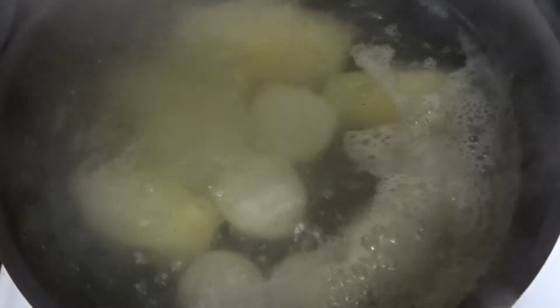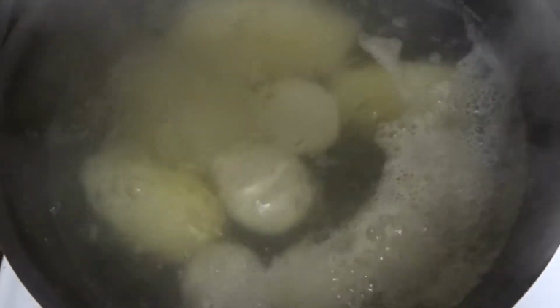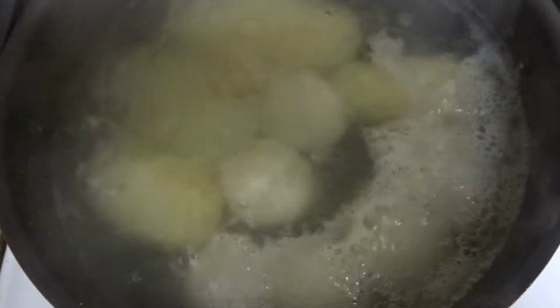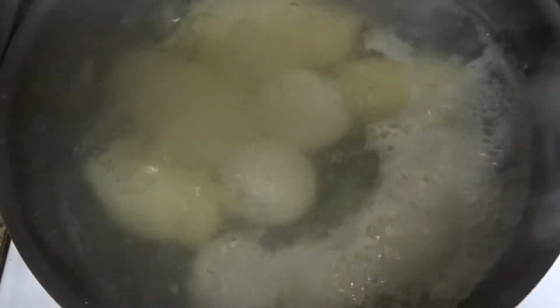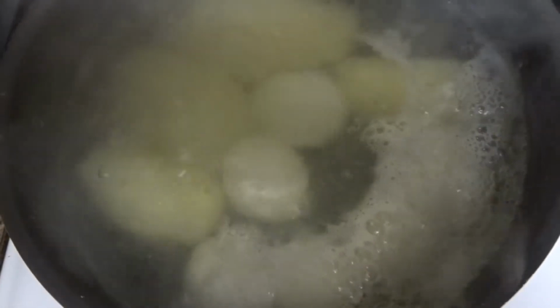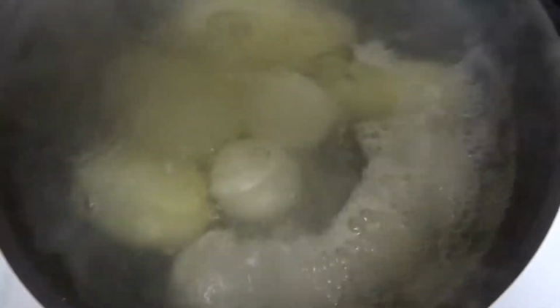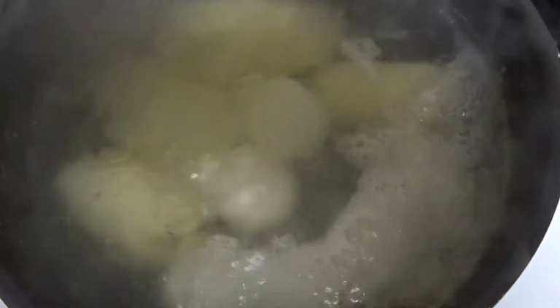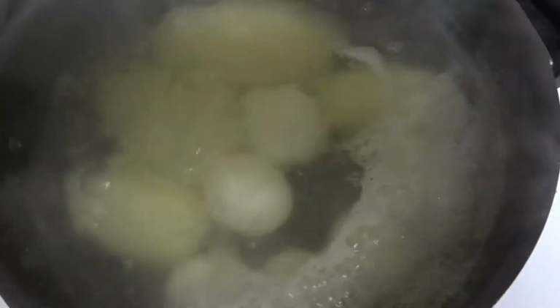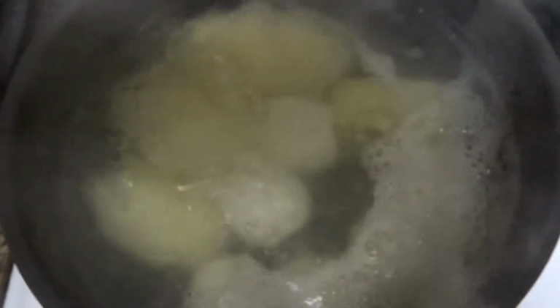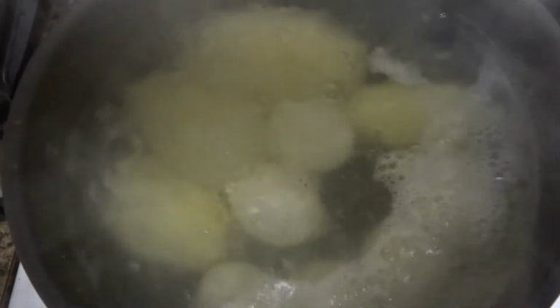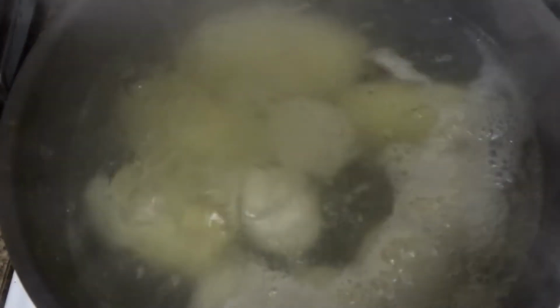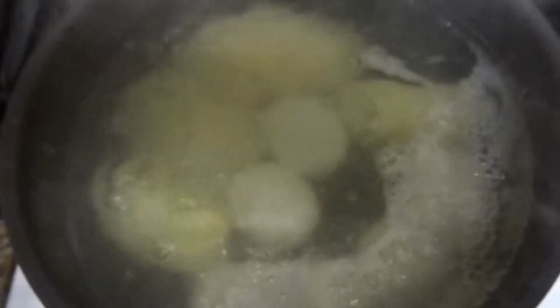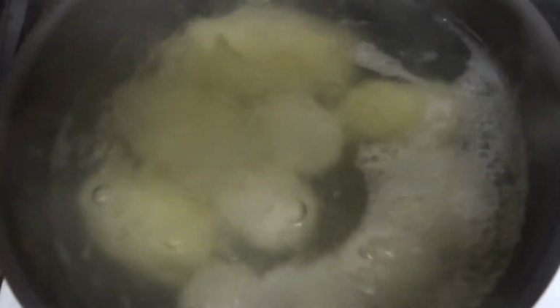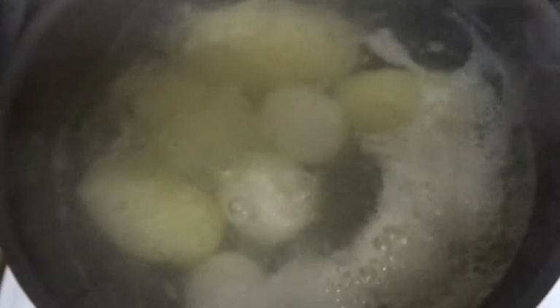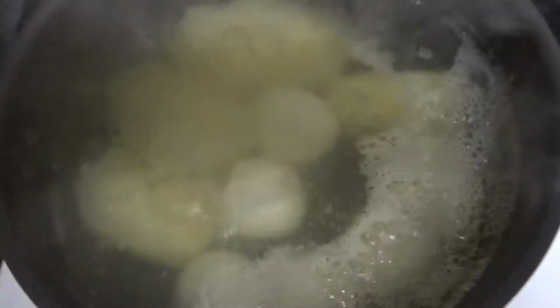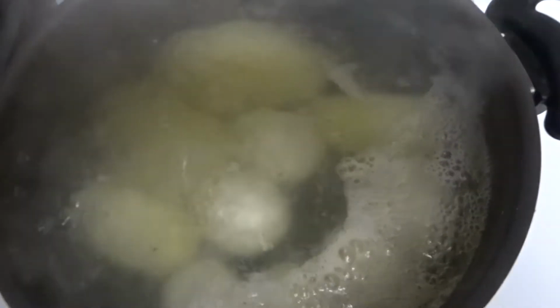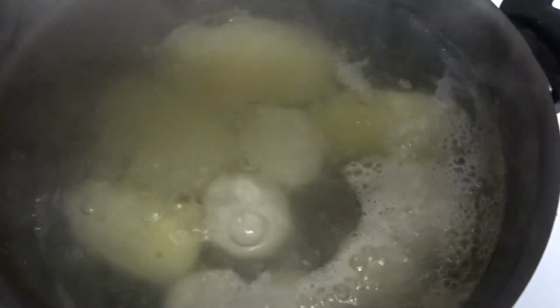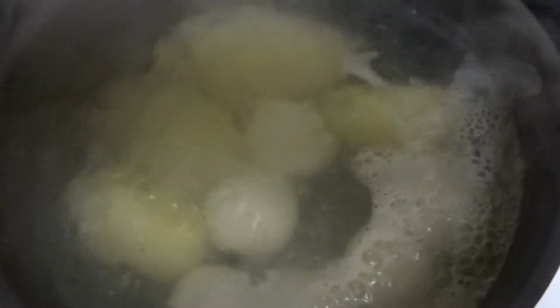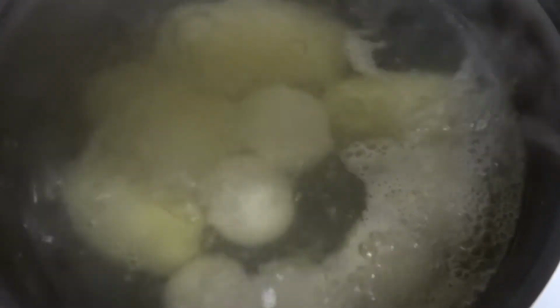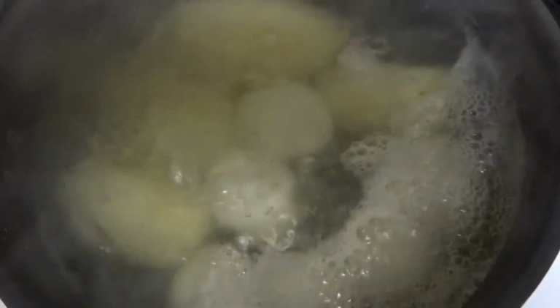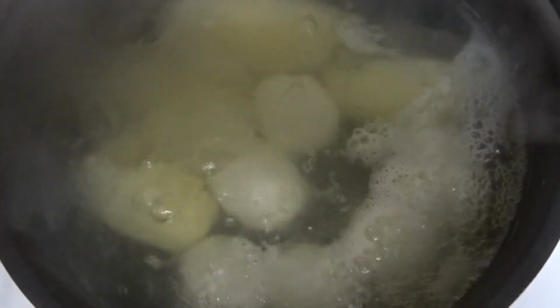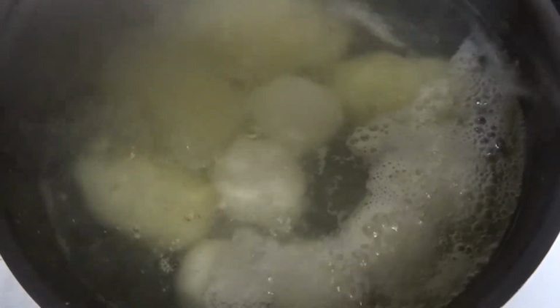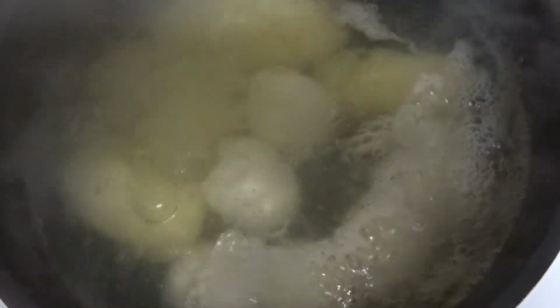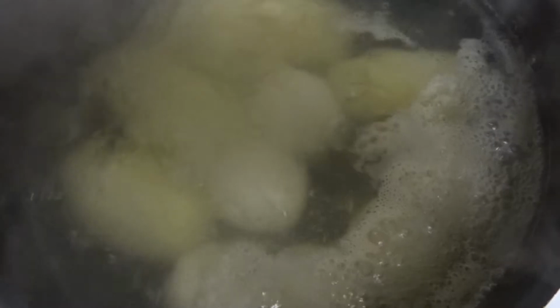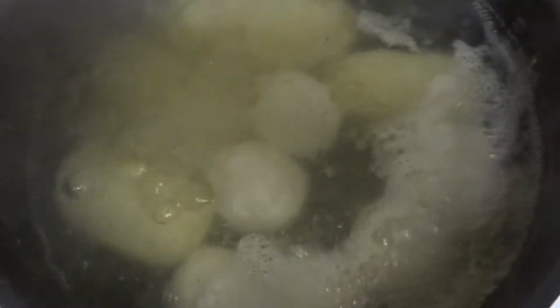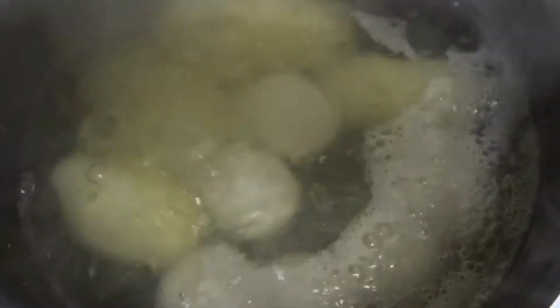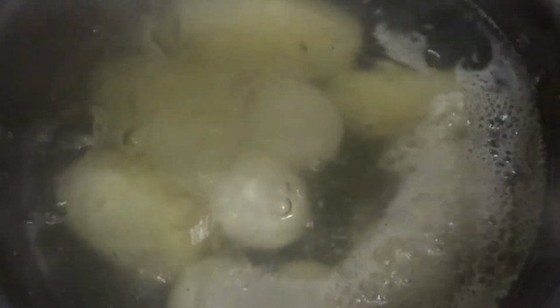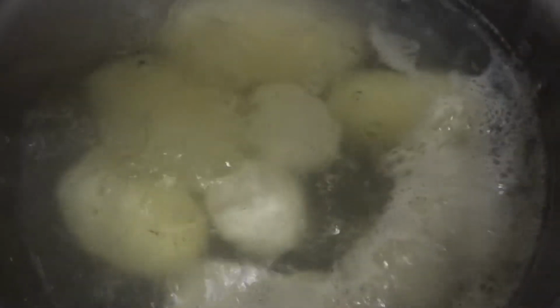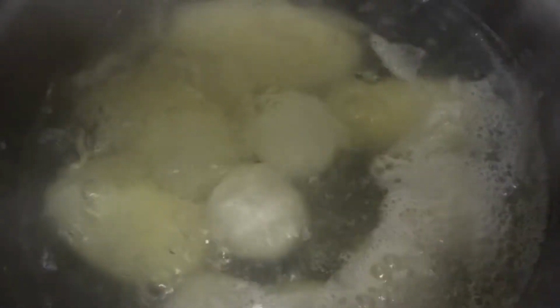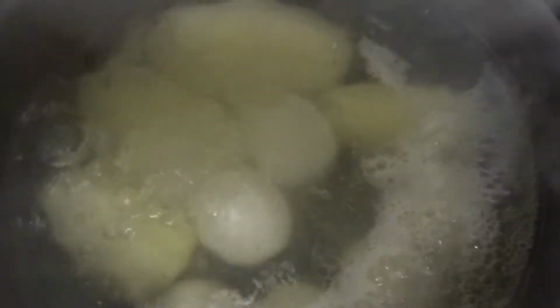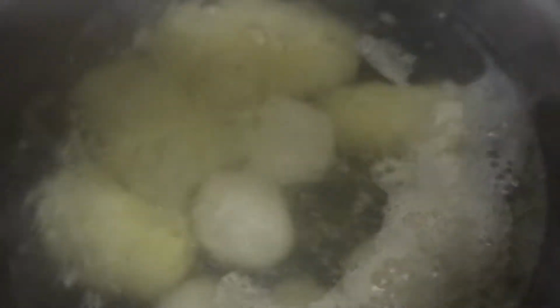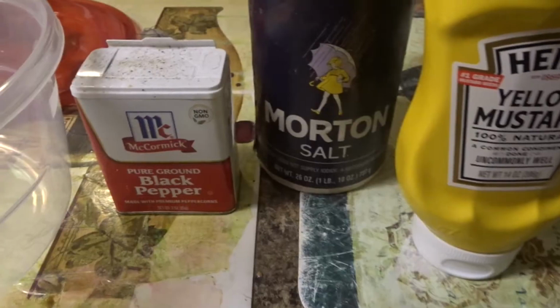I'm gonna let these boil for about 20 to 25 minutes, or until the potatoes are tender enough to be mashed and the eggs are hard boiled. We'll wait for that and I'll get to the rest of the video.